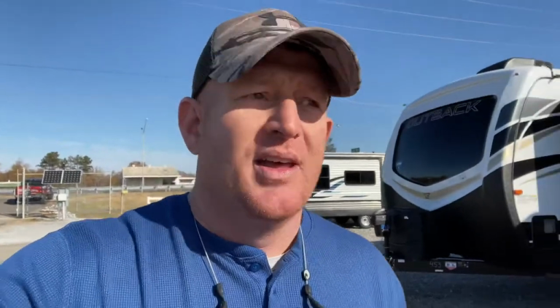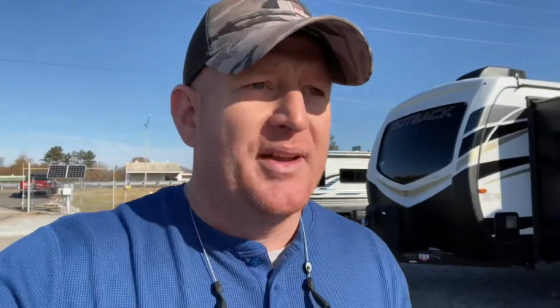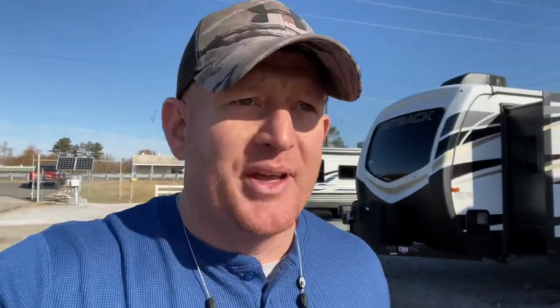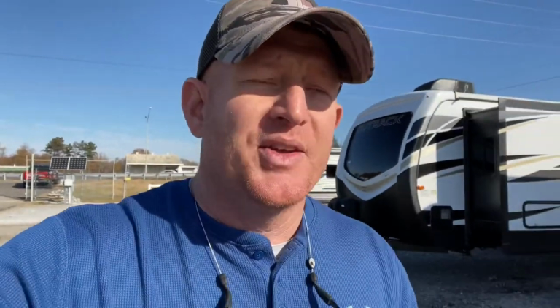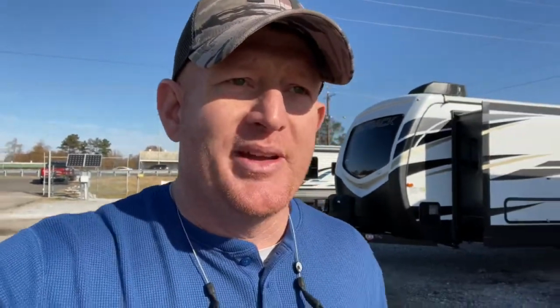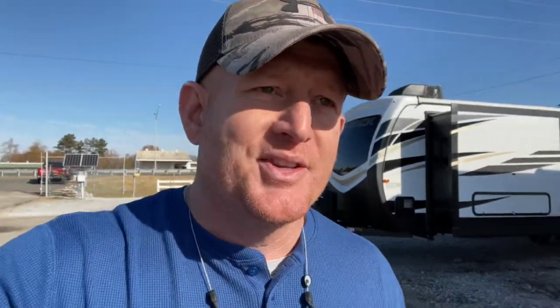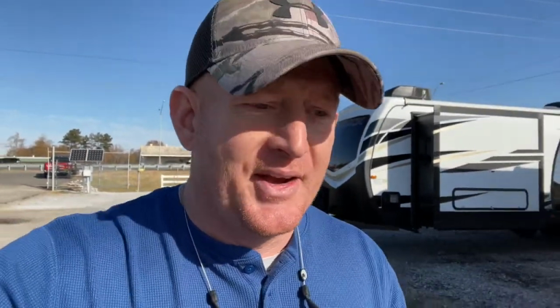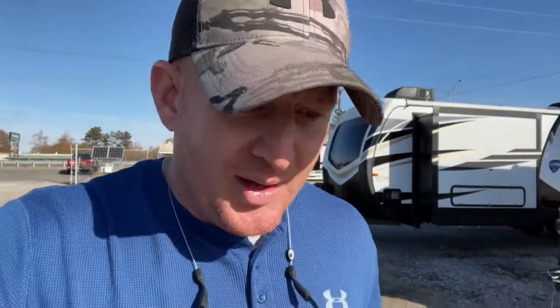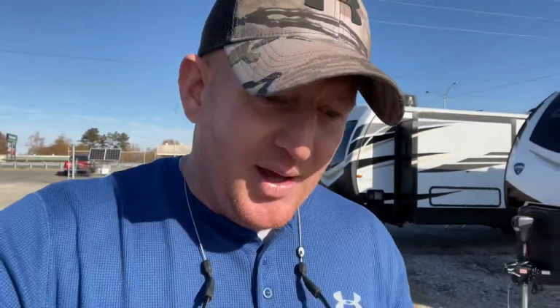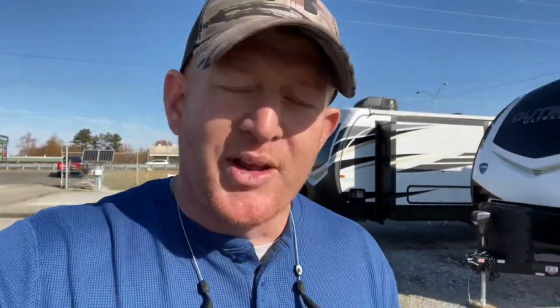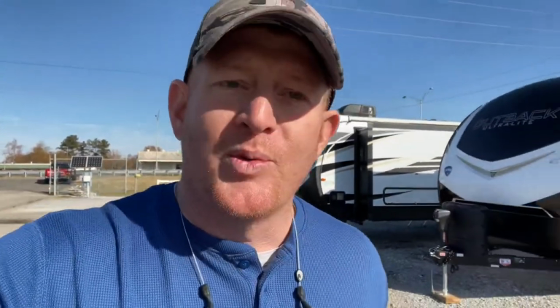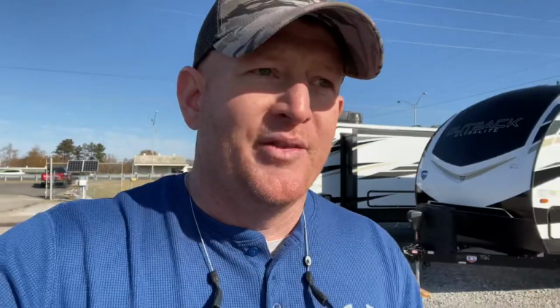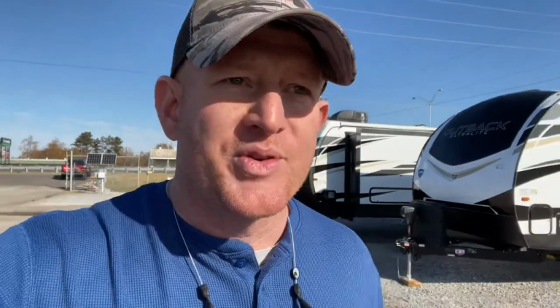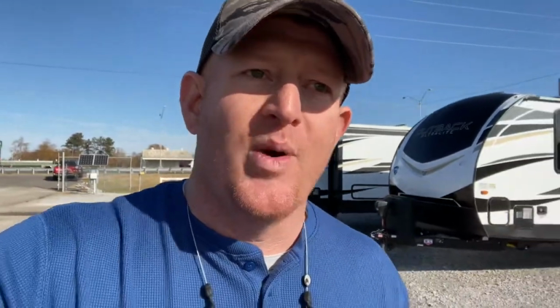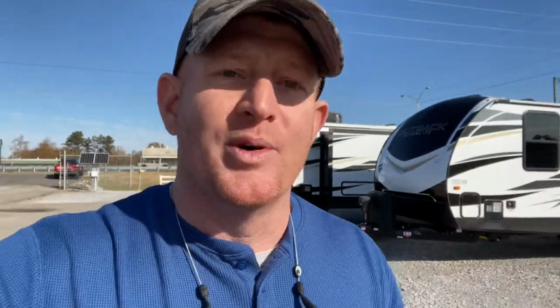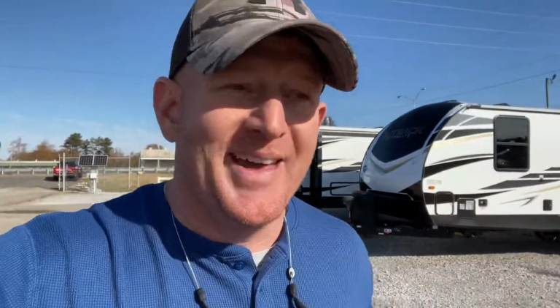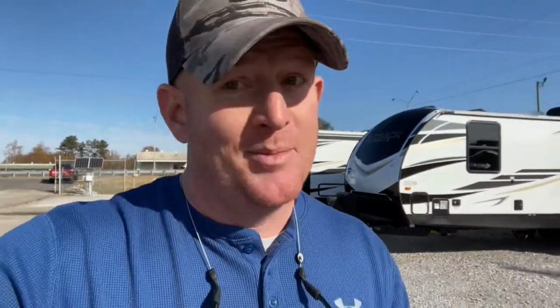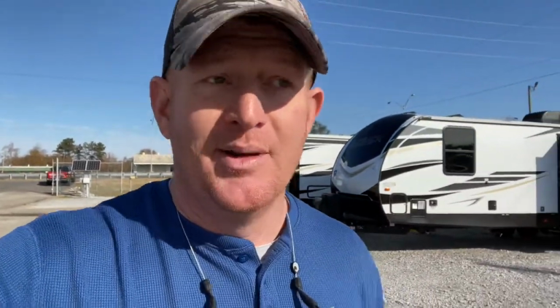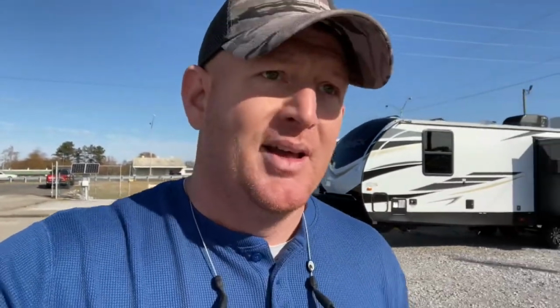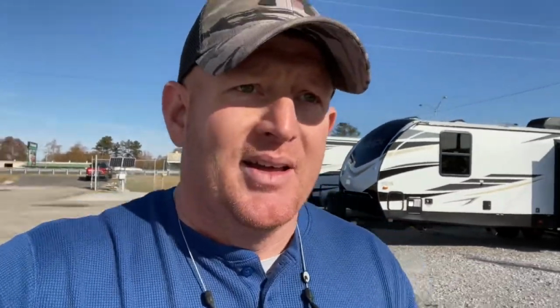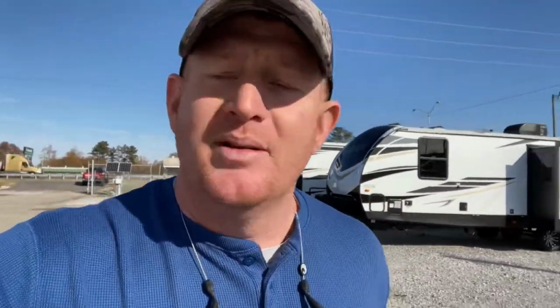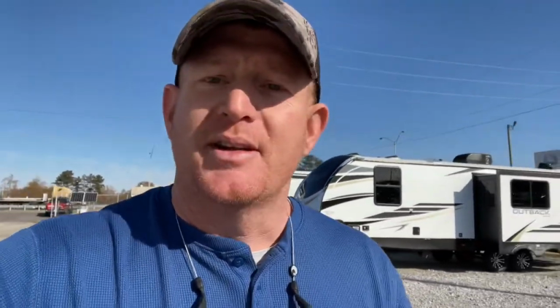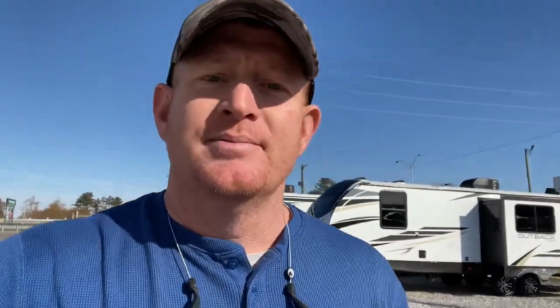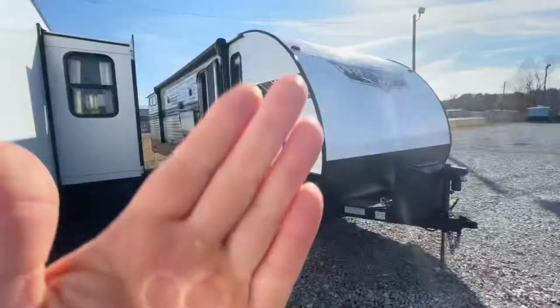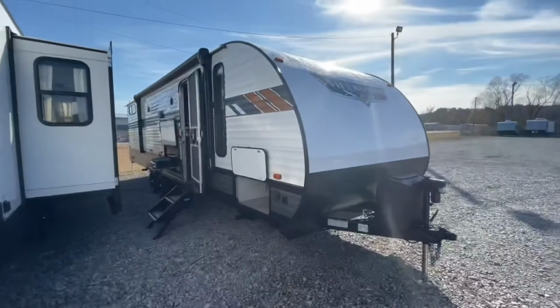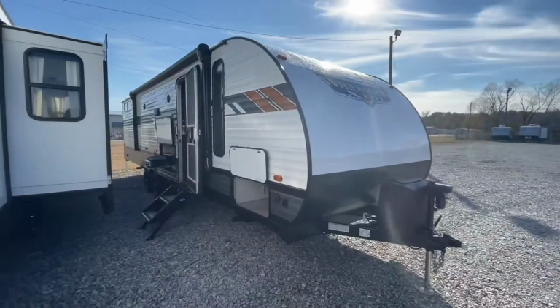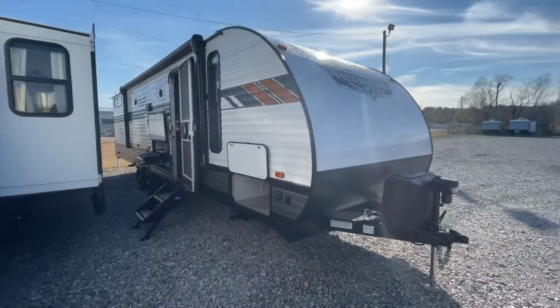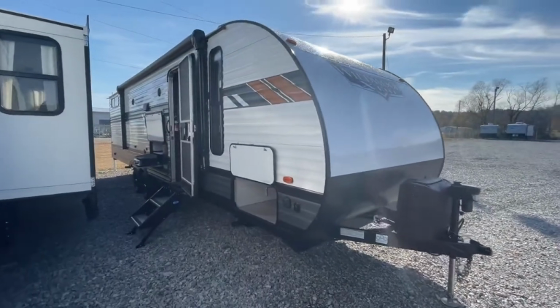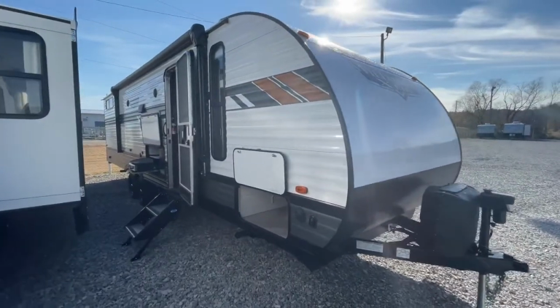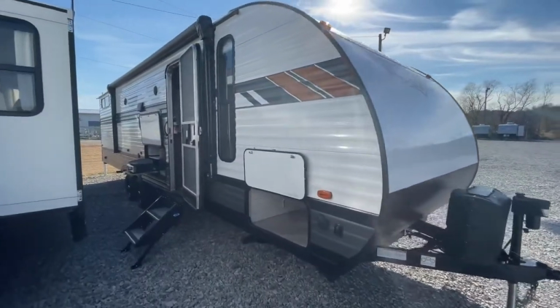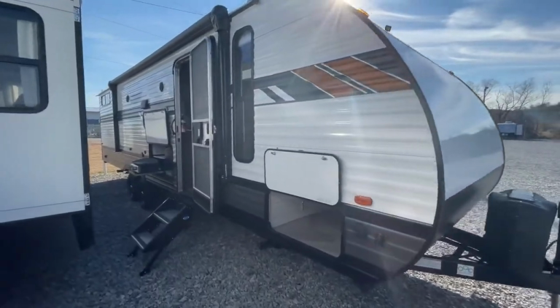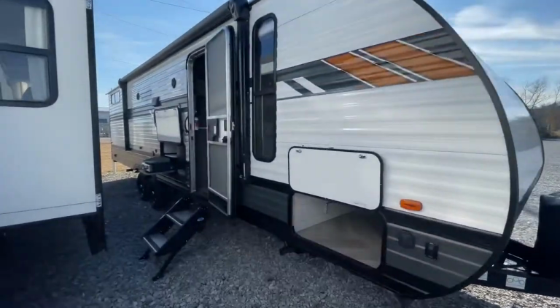But right now we're going to head down this way here. Just got in a new 2021 Forest River Wildwood X-Lite, and here it is — the new Forest River Wildwood model 28 VBXL.